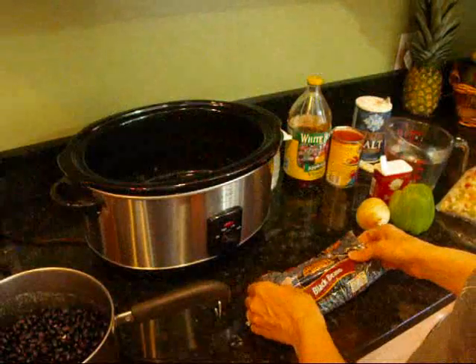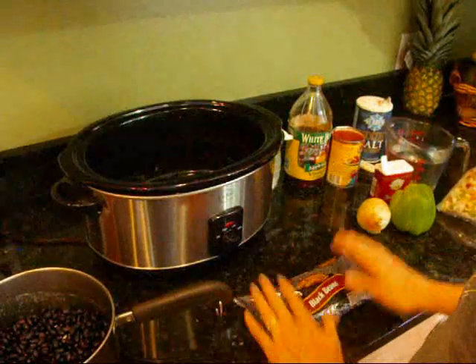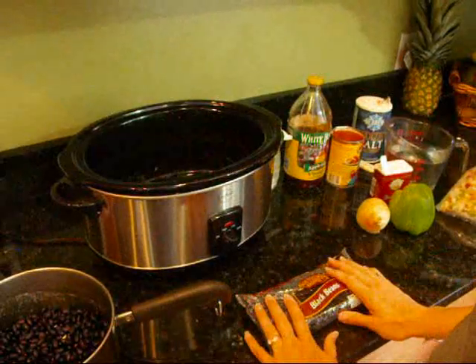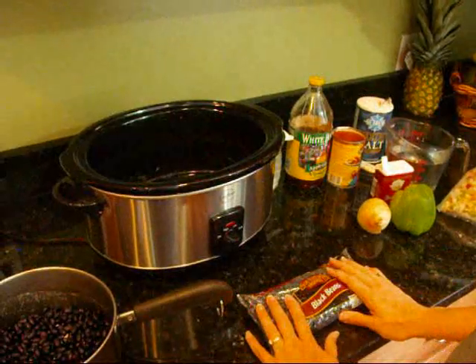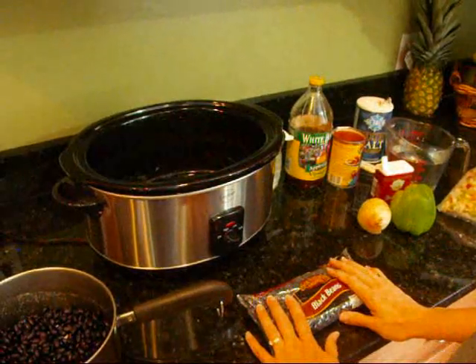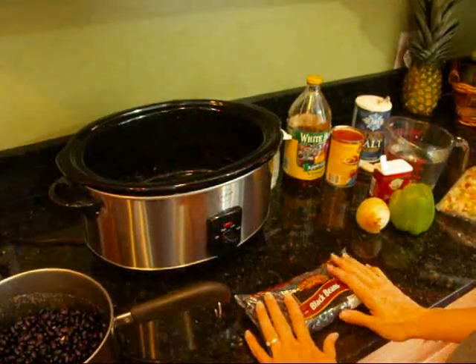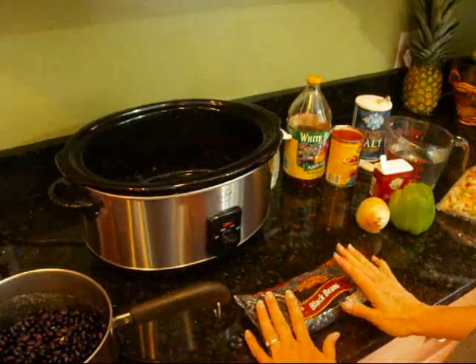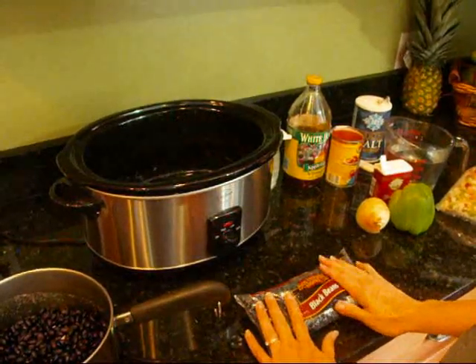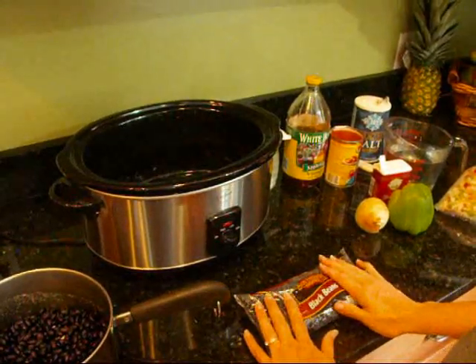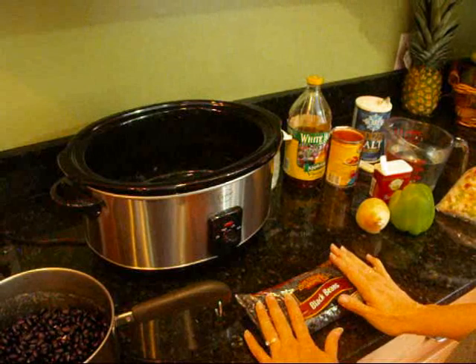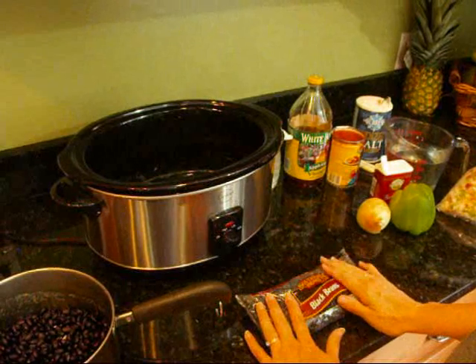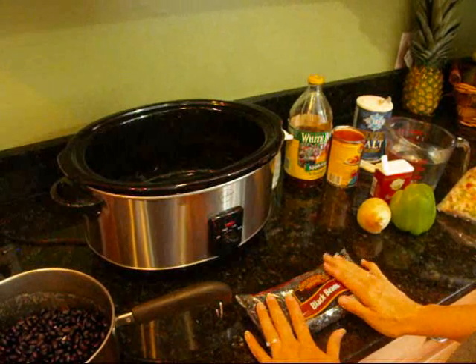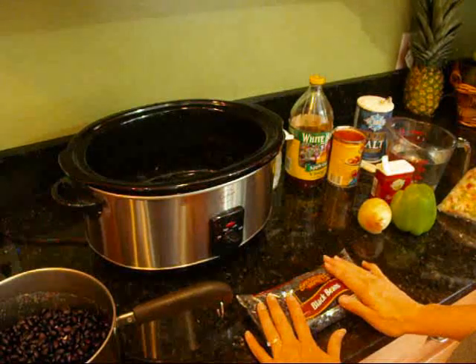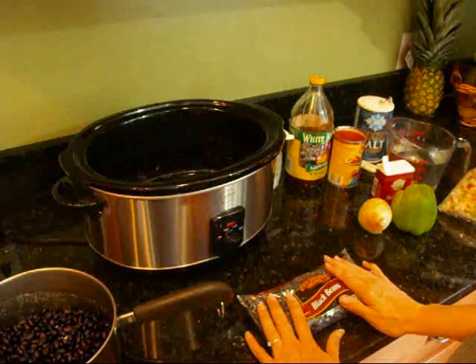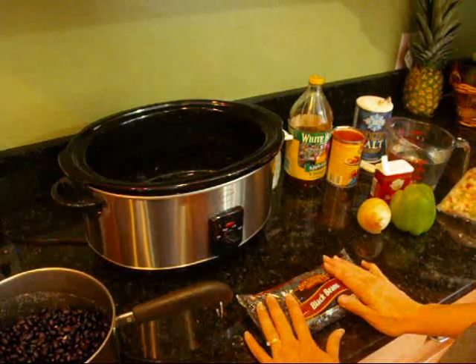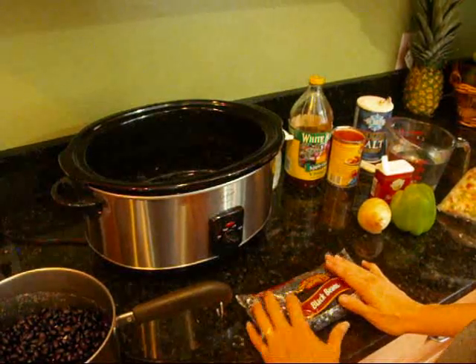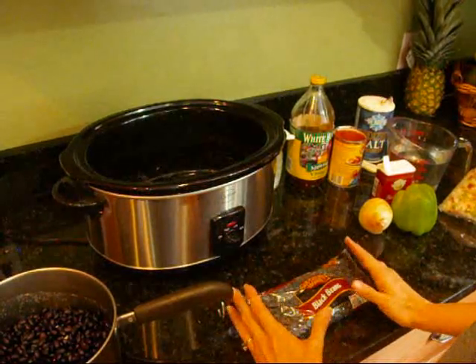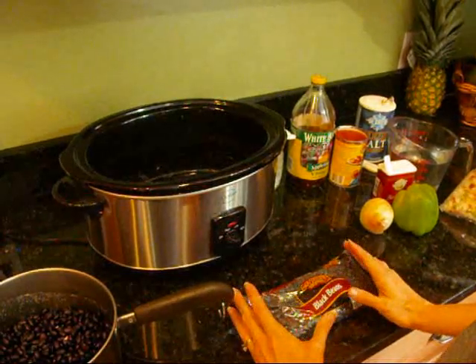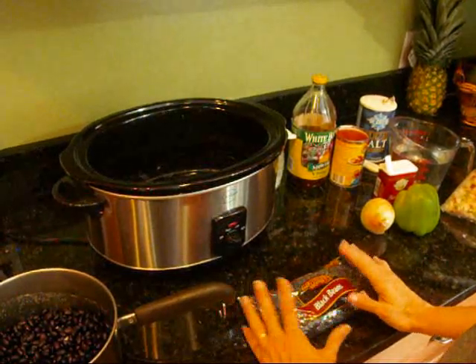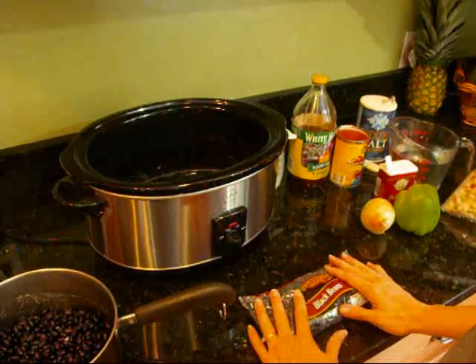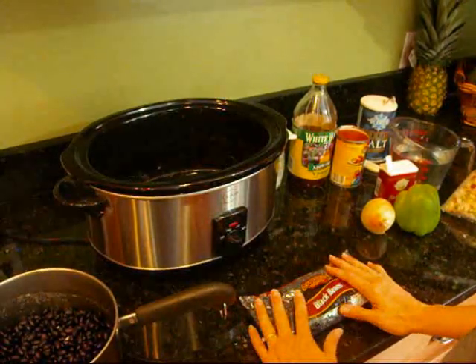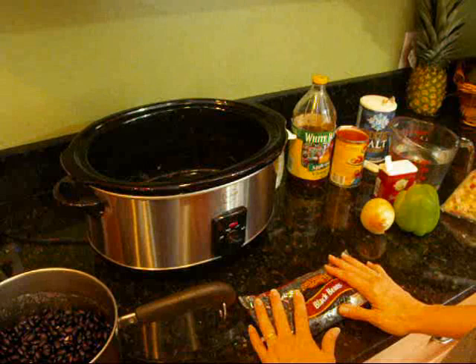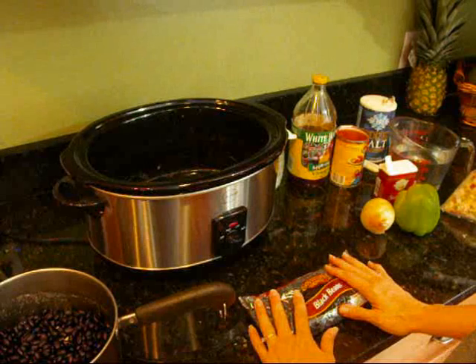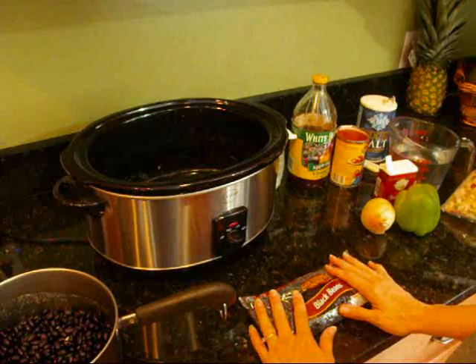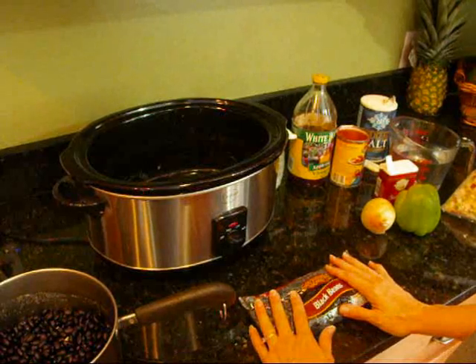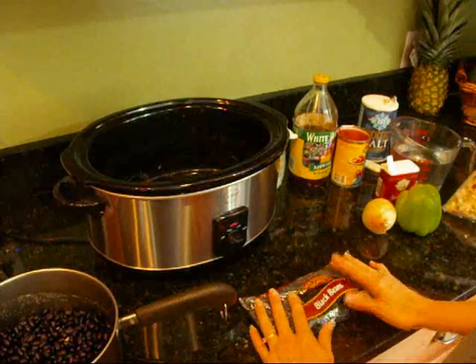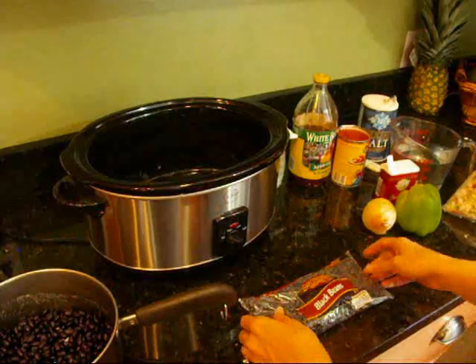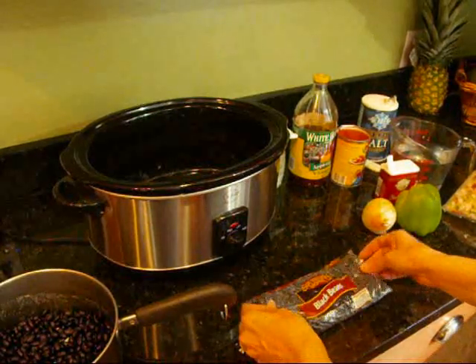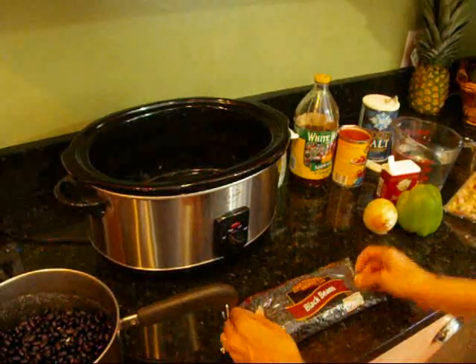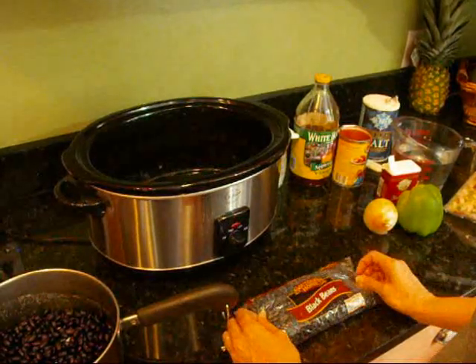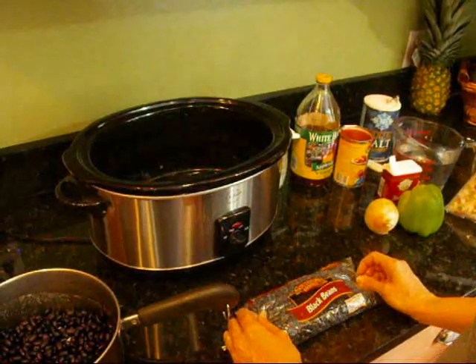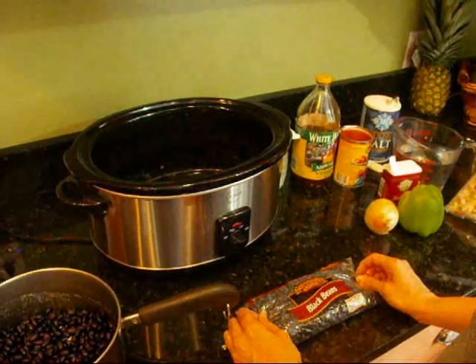Today is Mexican night and one thing I always like with Mexican night is black beans and rice. We can eat them plain as a side dish or the kids can stuff them into their burritos if they like. So today, this morning, I'm going to put some black beans on.